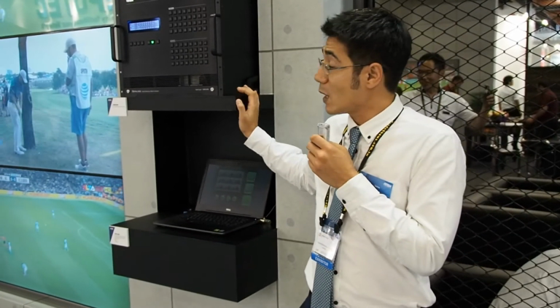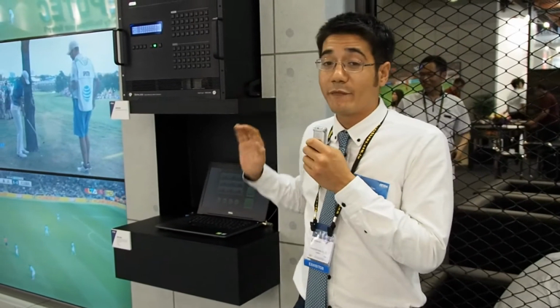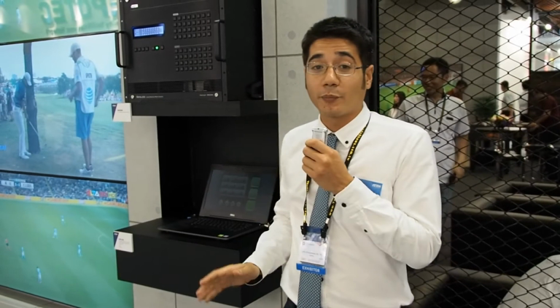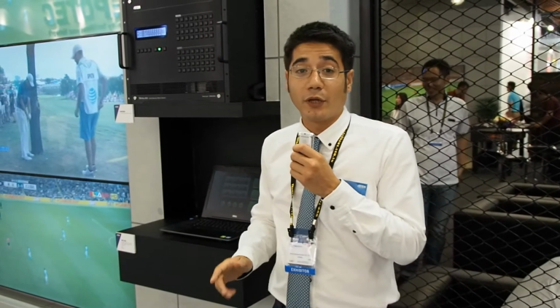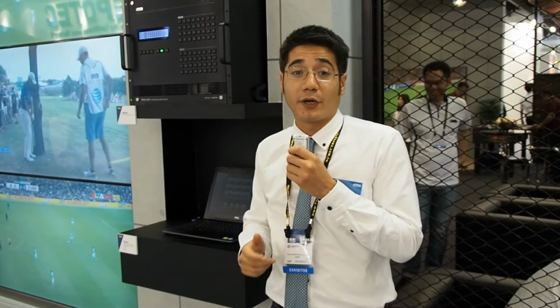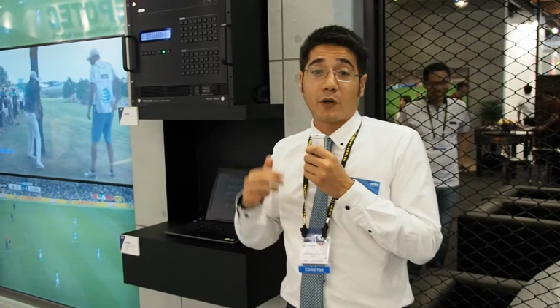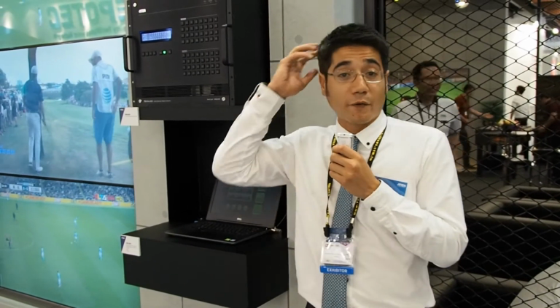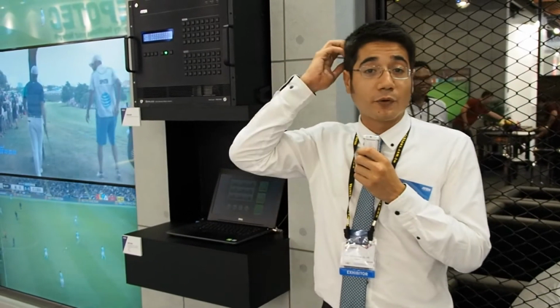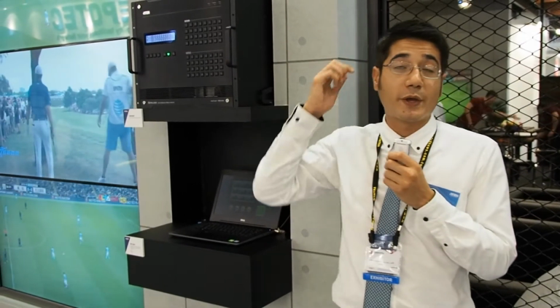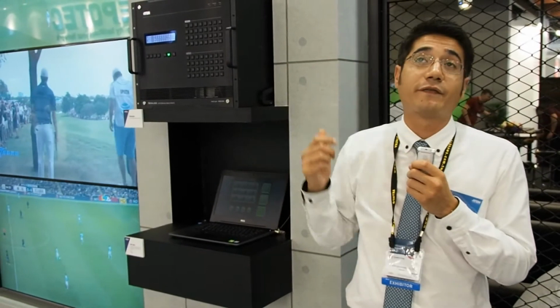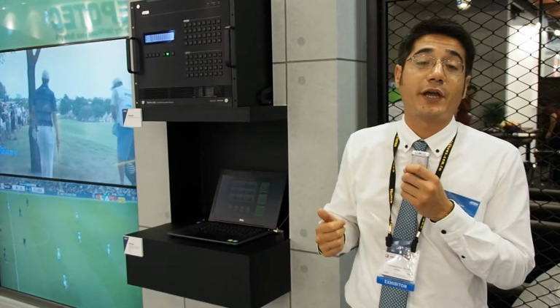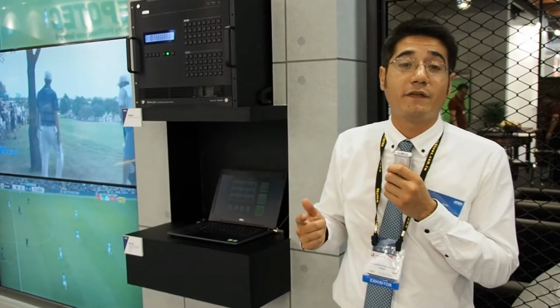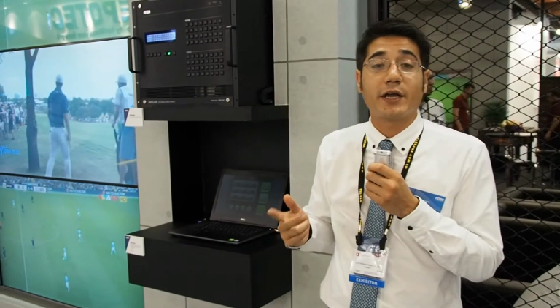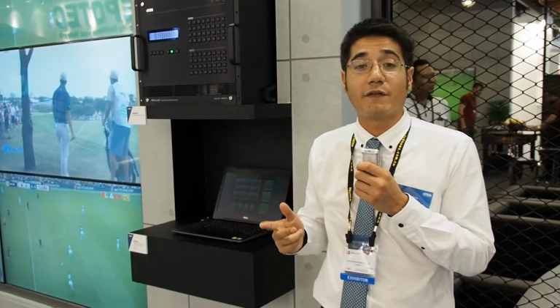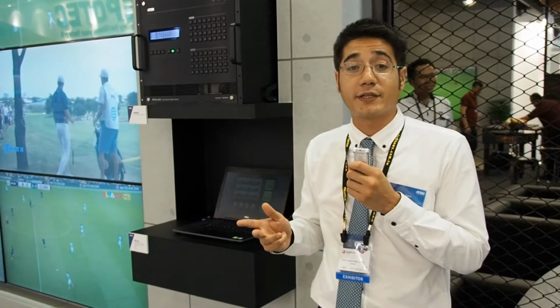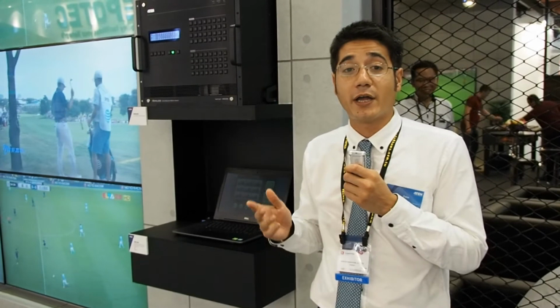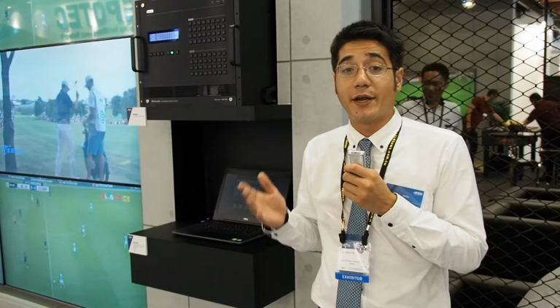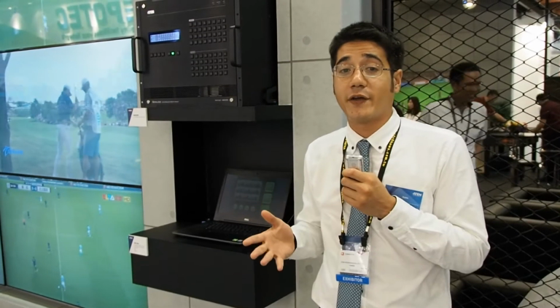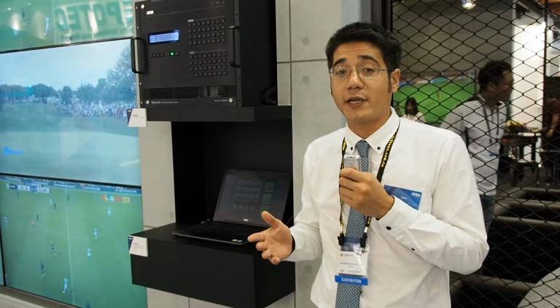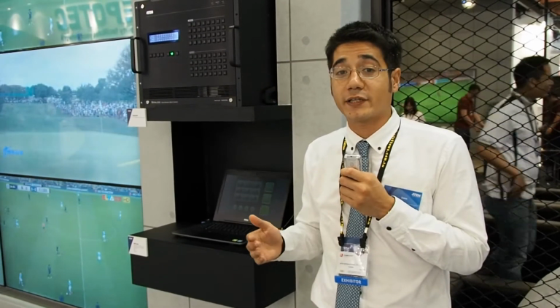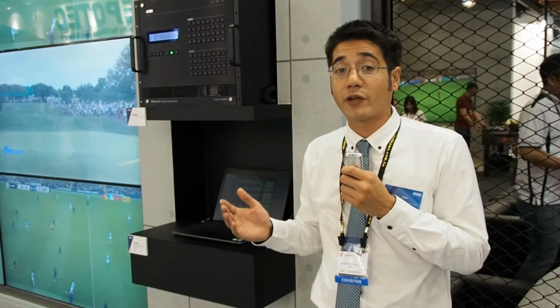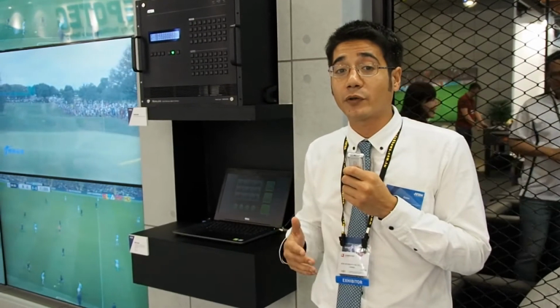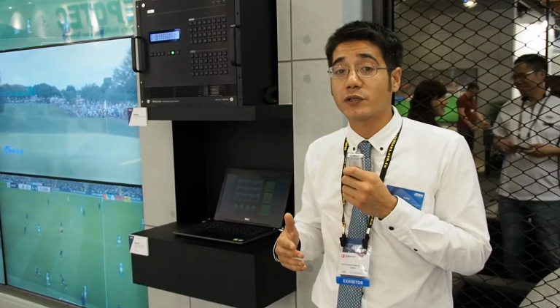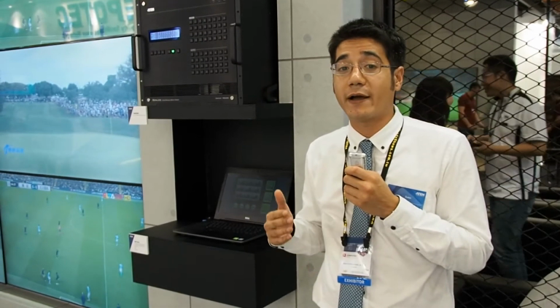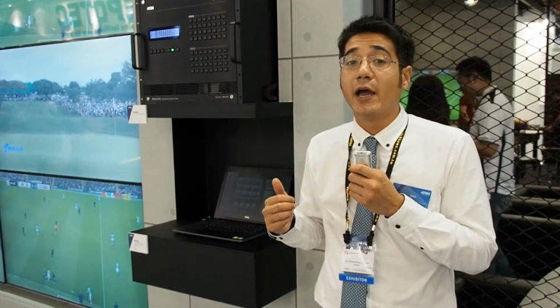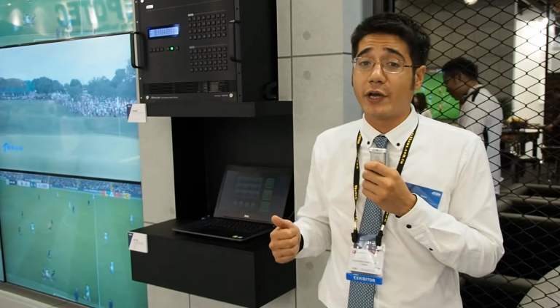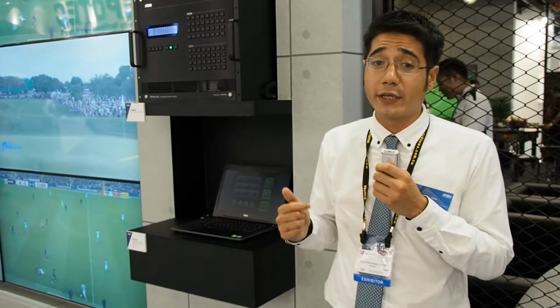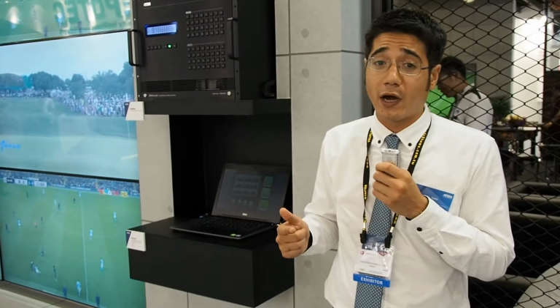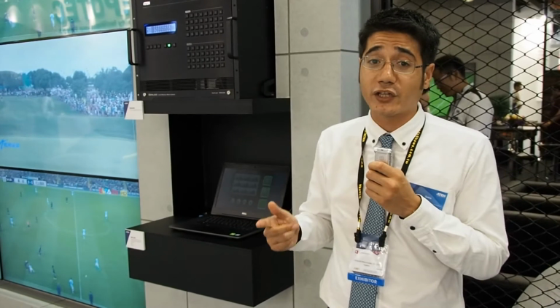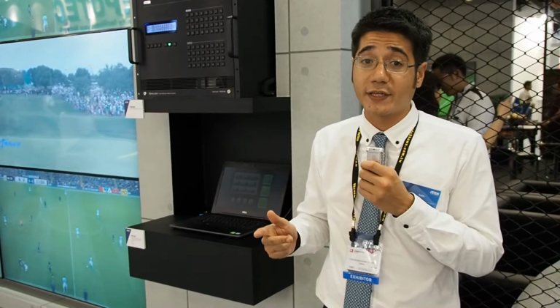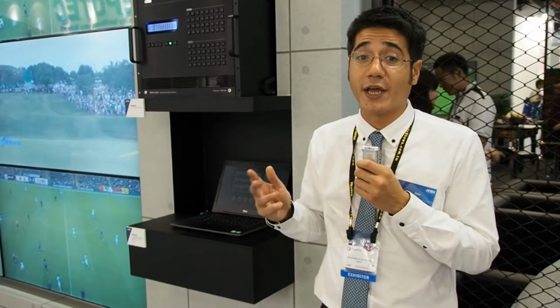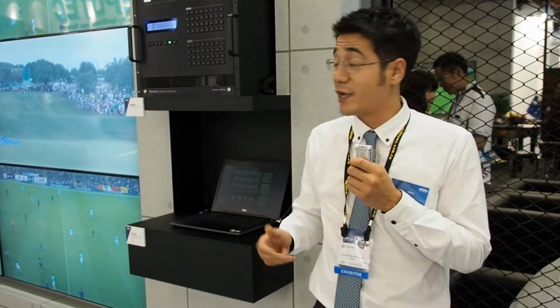We have multiple input and output cards. For input cards we have VGA, DVI, HDMI, SDI, and HDVASTE. As for the output cards we have HDMI, DVI, HDVASTE, and SDI.